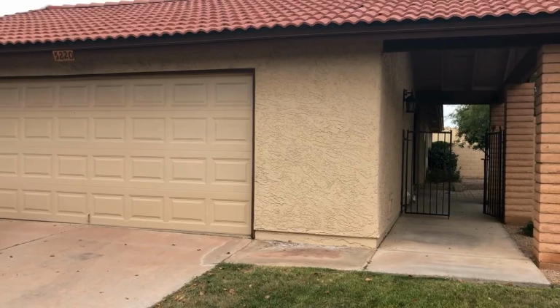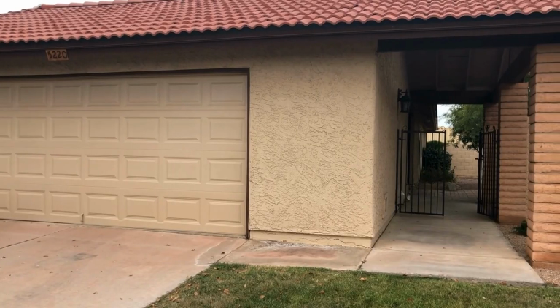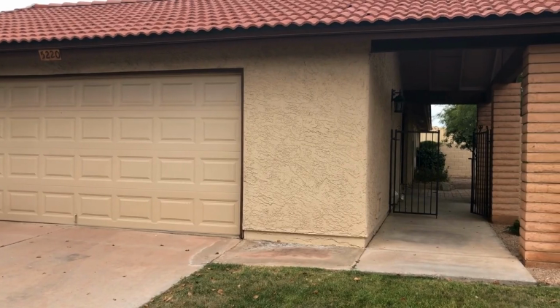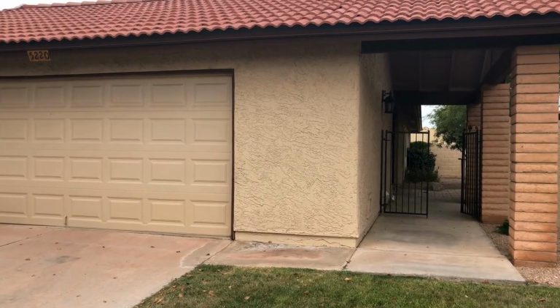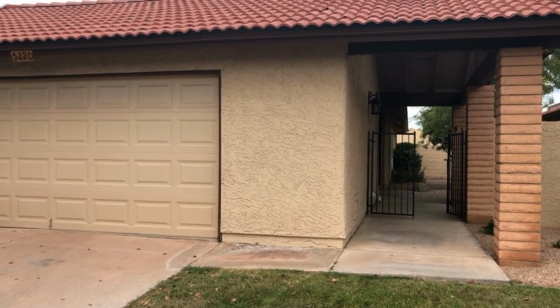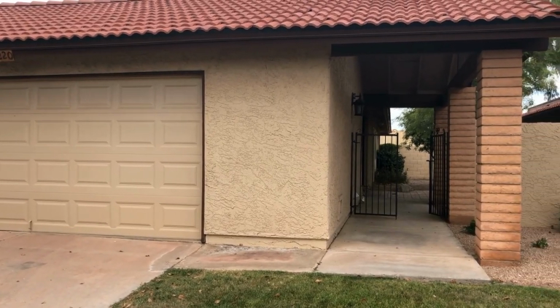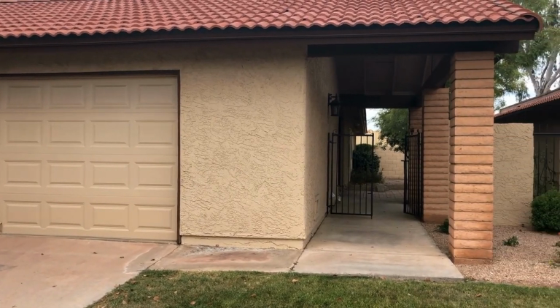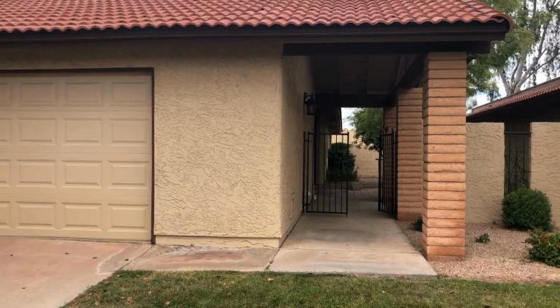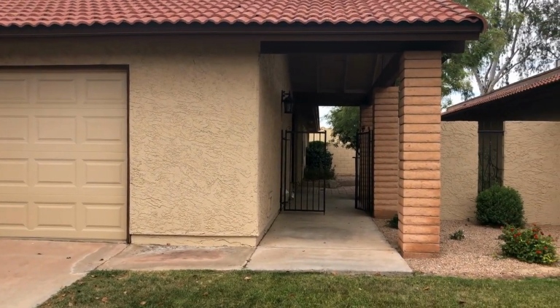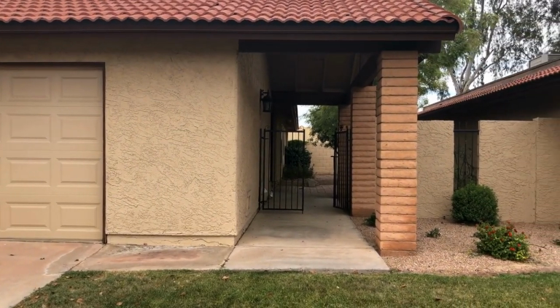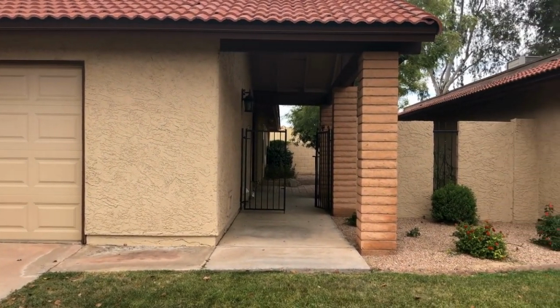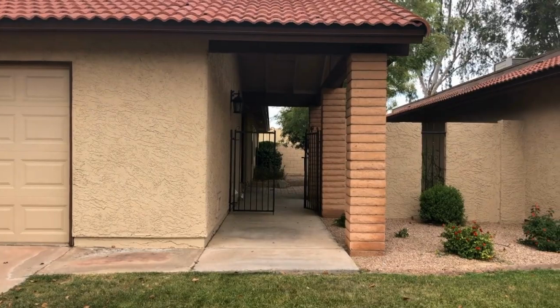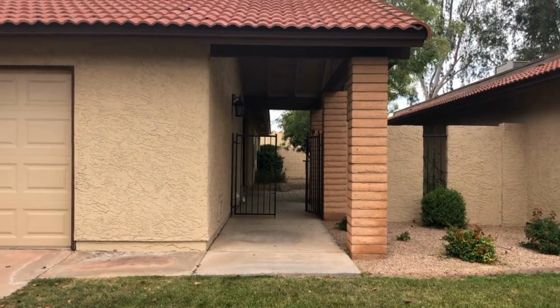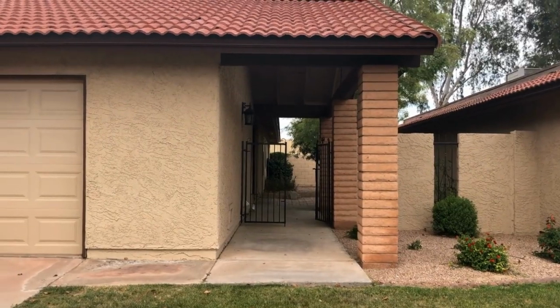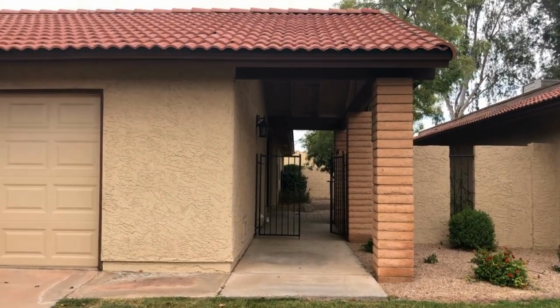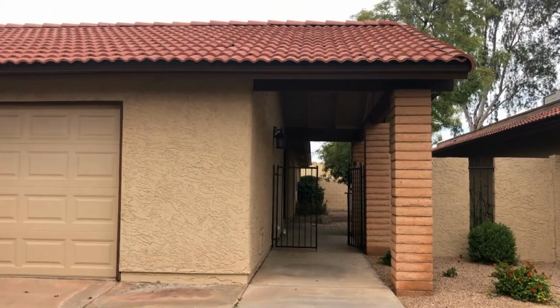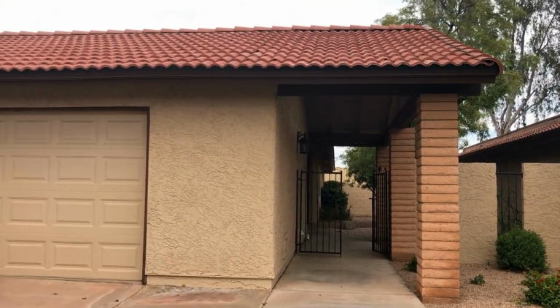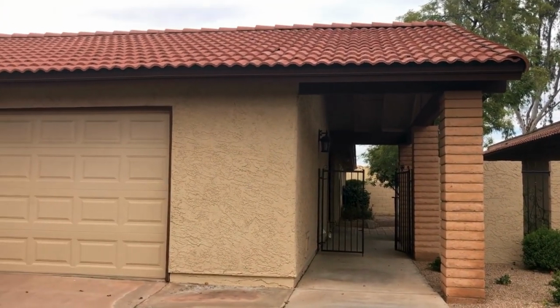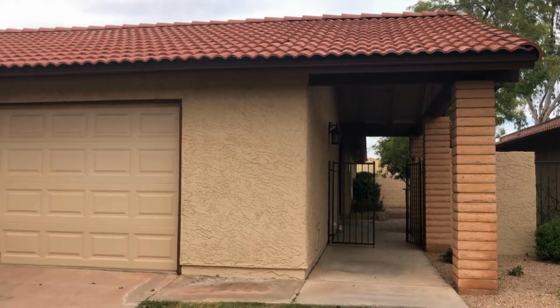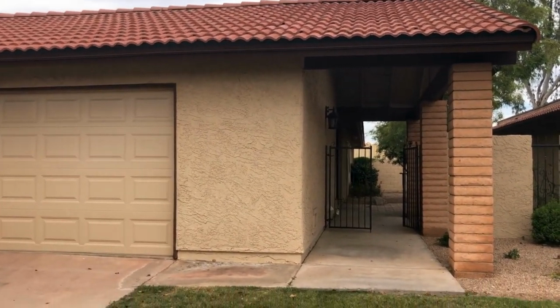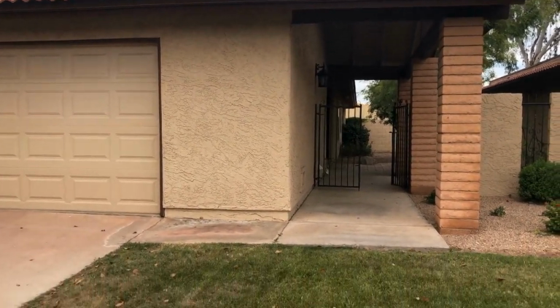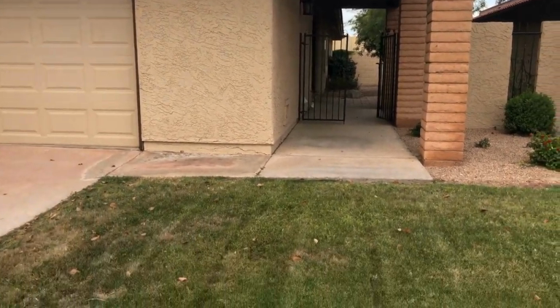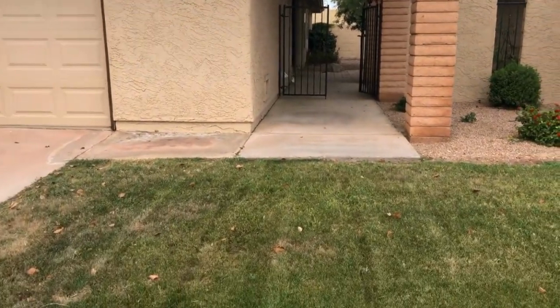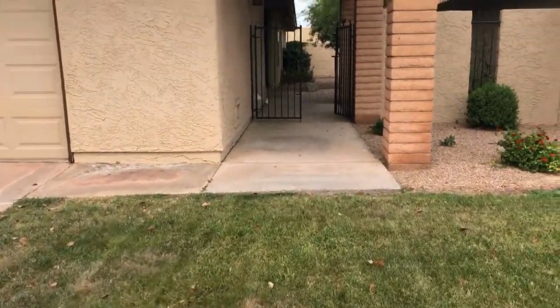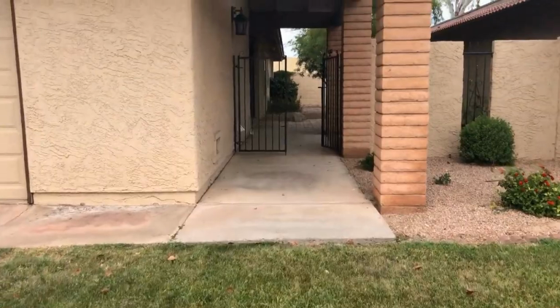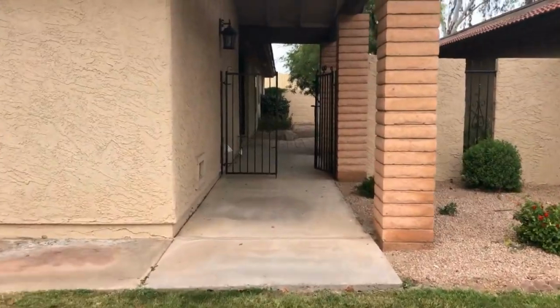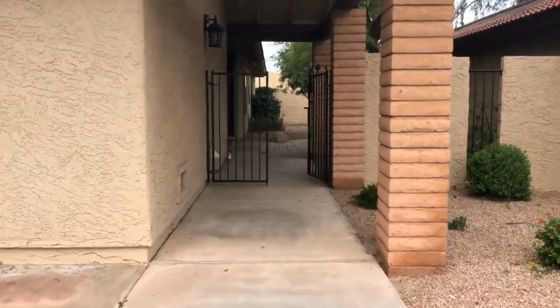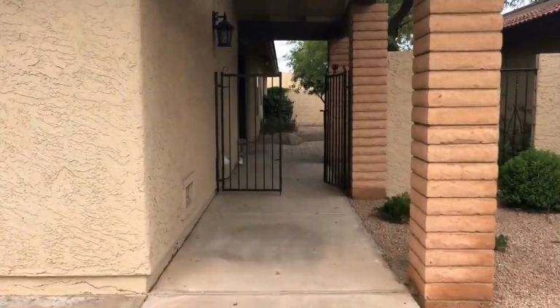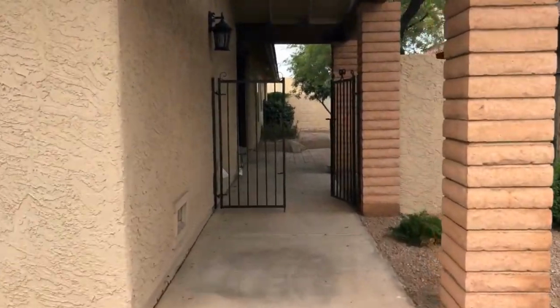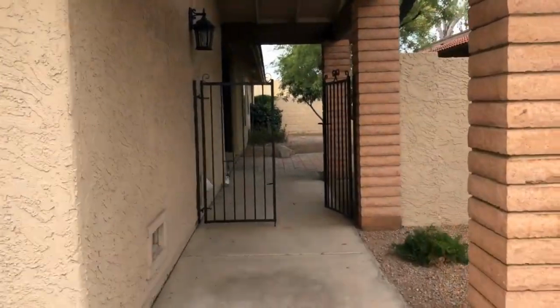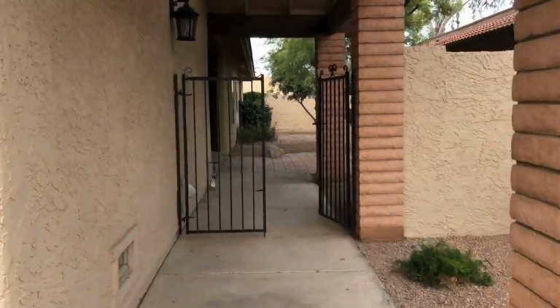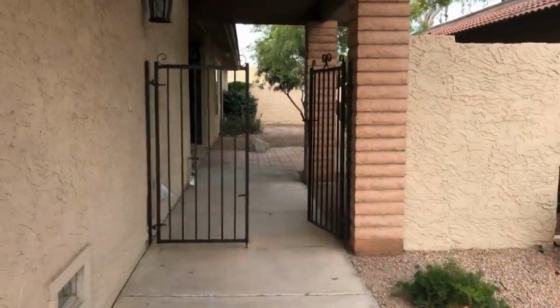Hi, this is Michelle with Servicestar Realty. We're here today at 5220 East Tamblo Drive in Phoenix, Arizona. This is a great two-bedroom, two-bath townhome located in Ahwatukee just off of Warner and 51st Street.